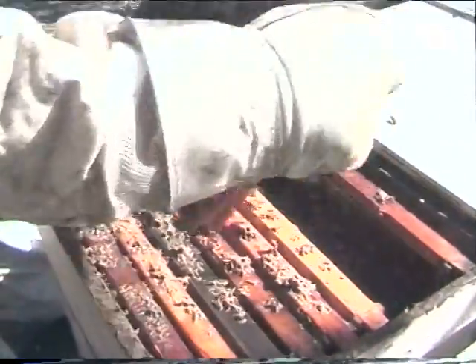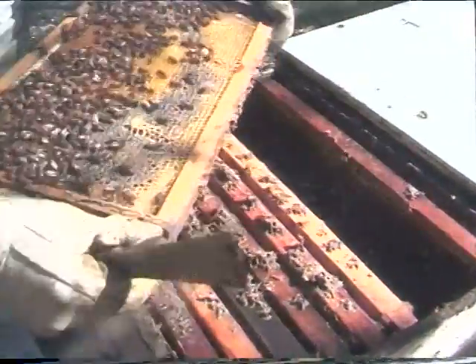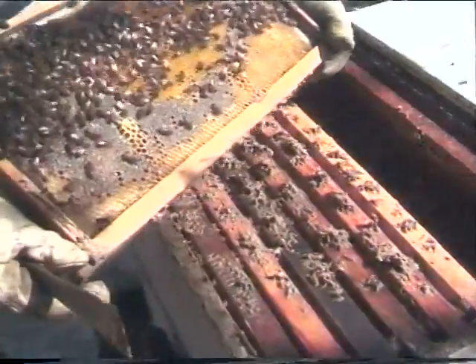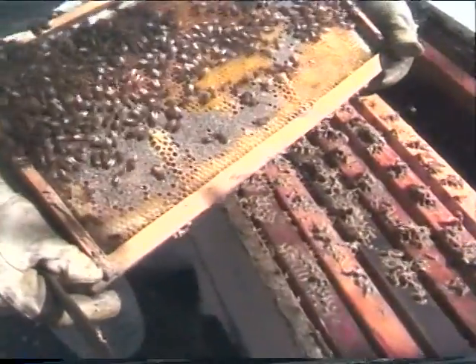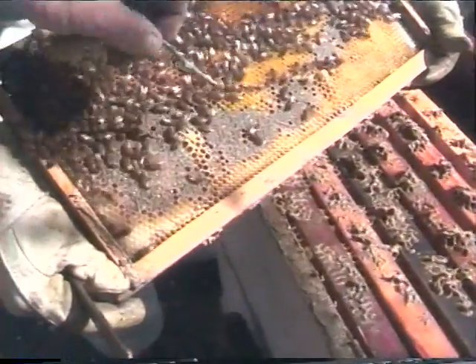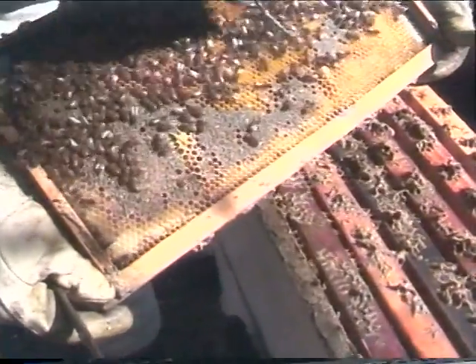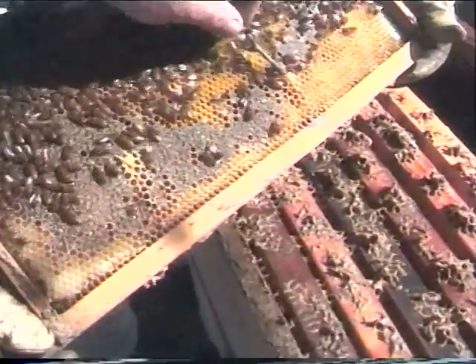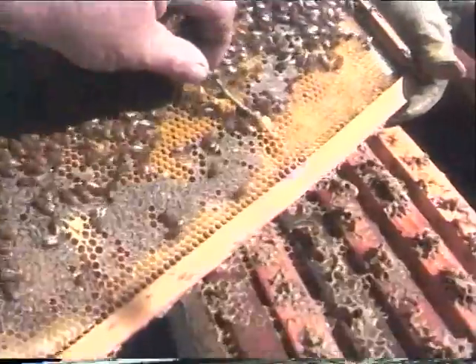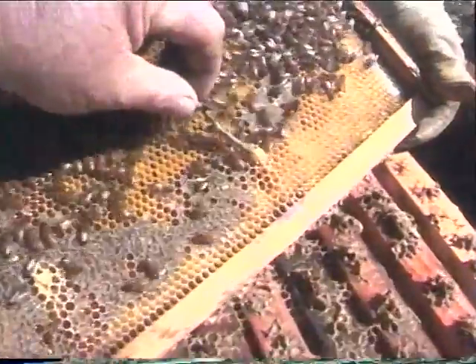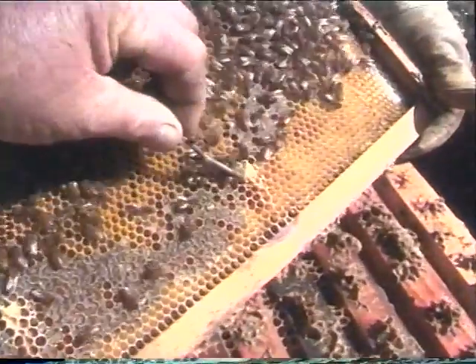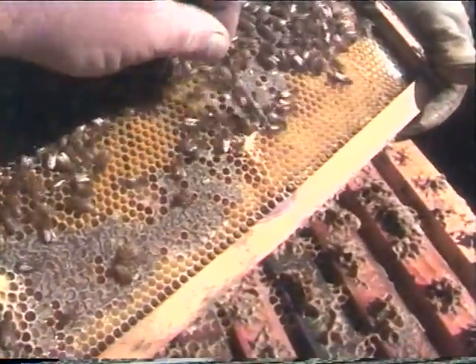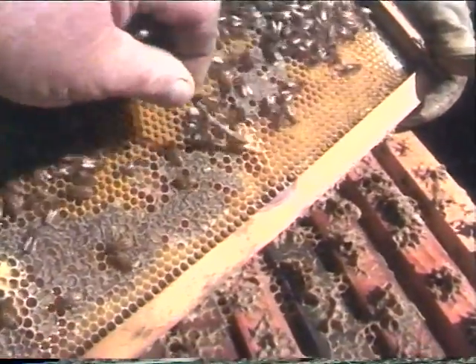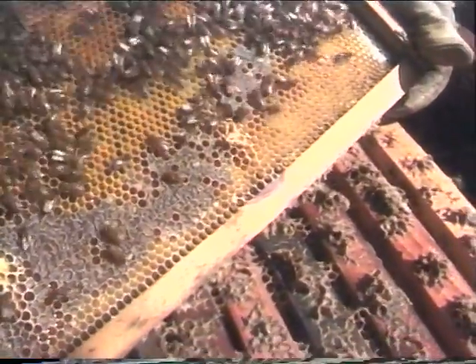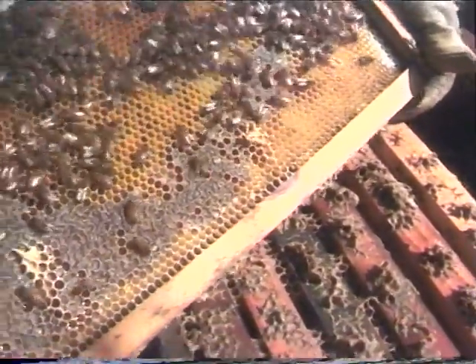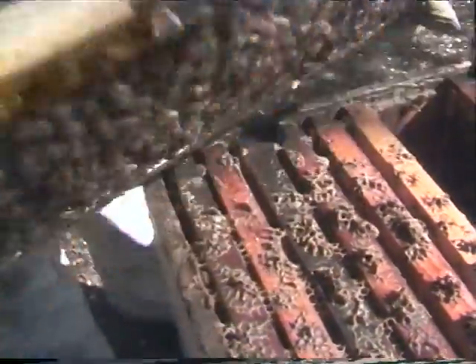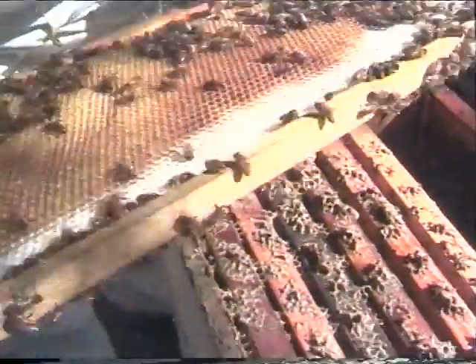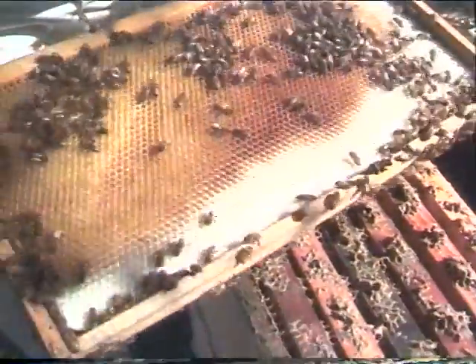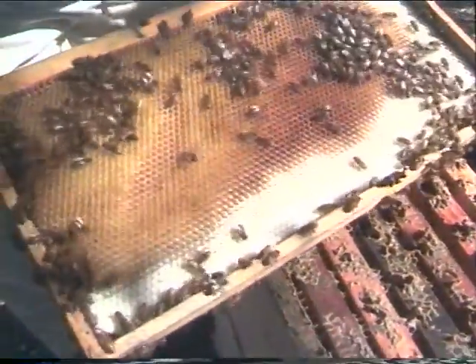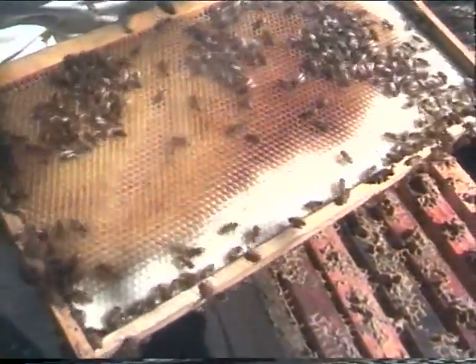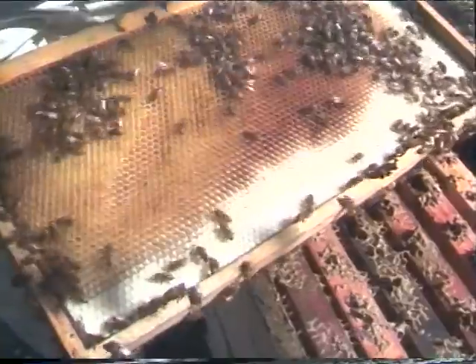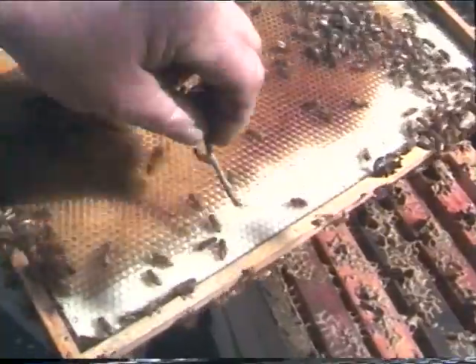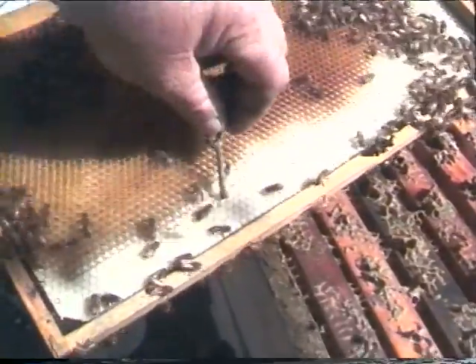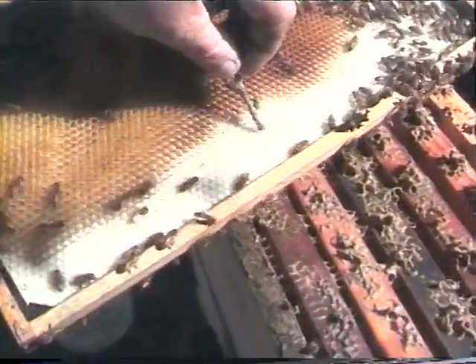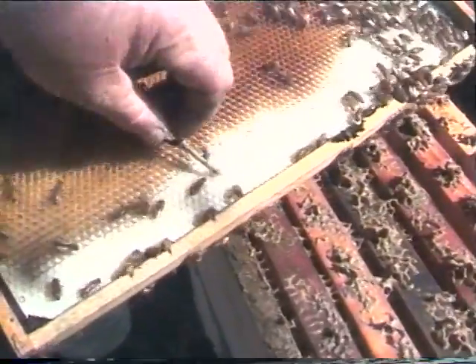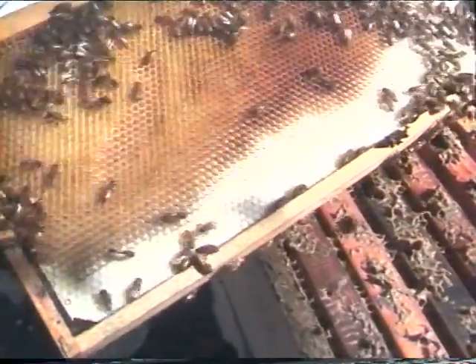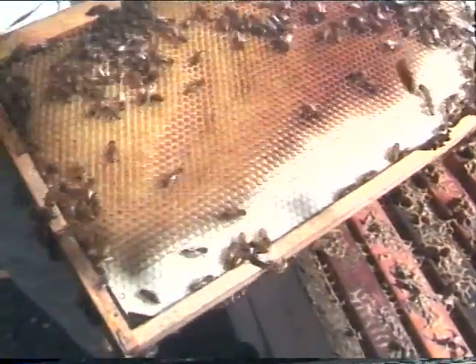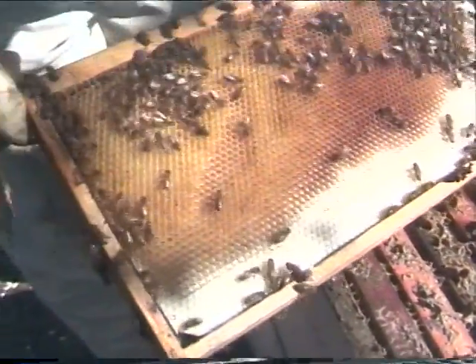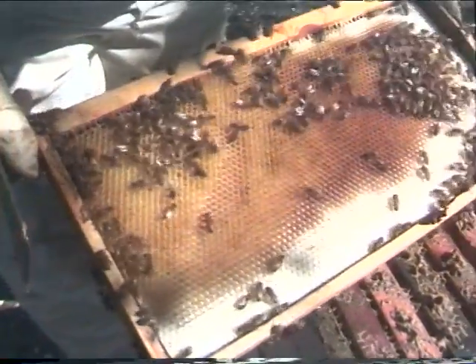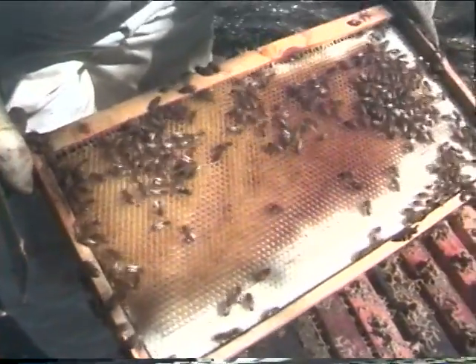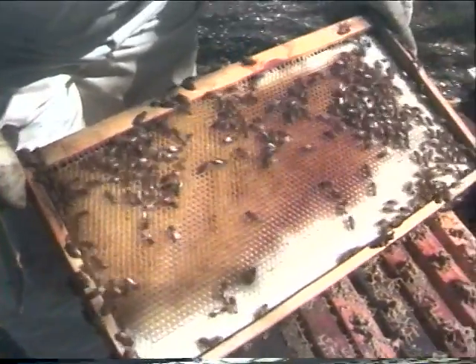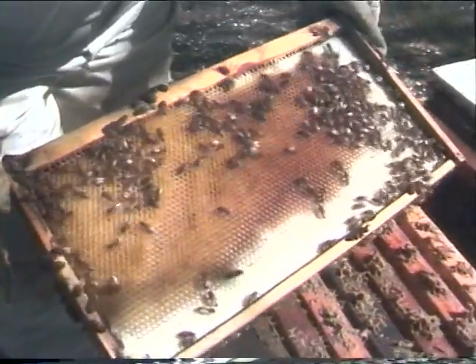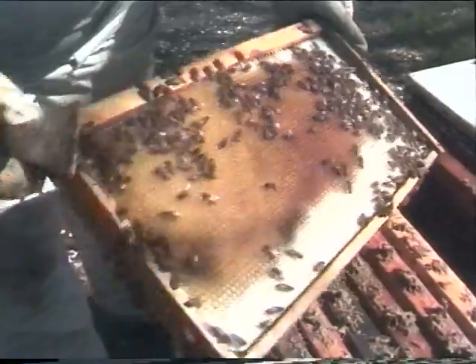They're already trying to swarm — here's a queen cell right there. And then this is the new style of wax — everything now is plastic cells.